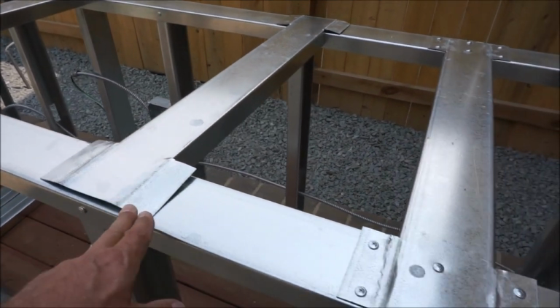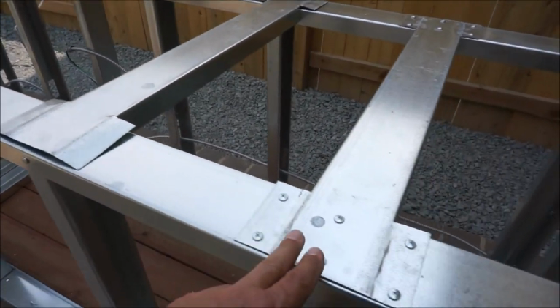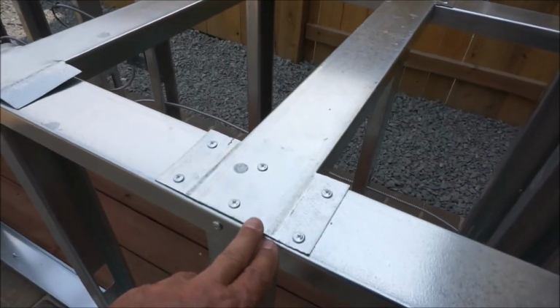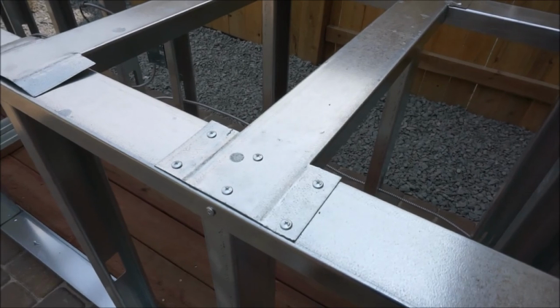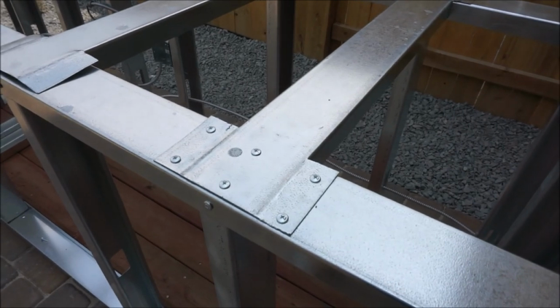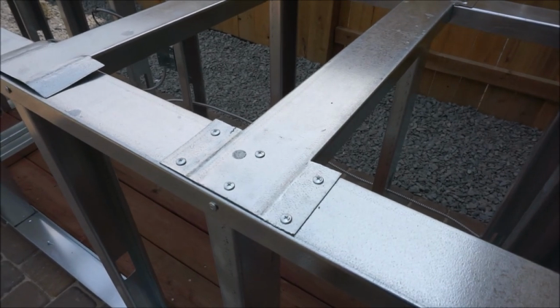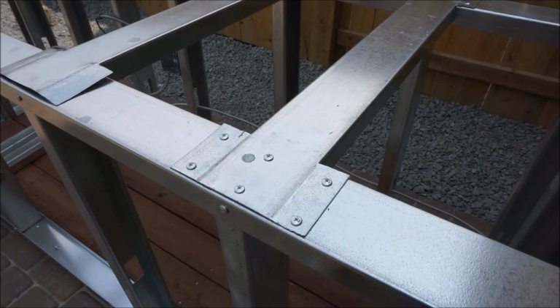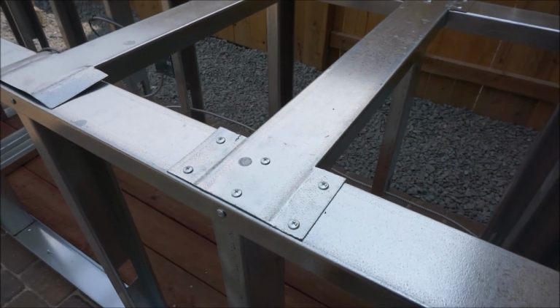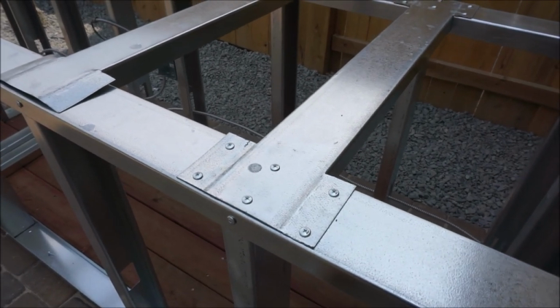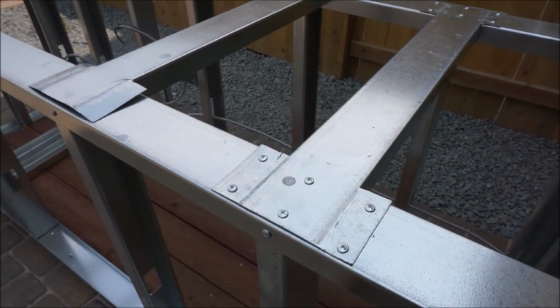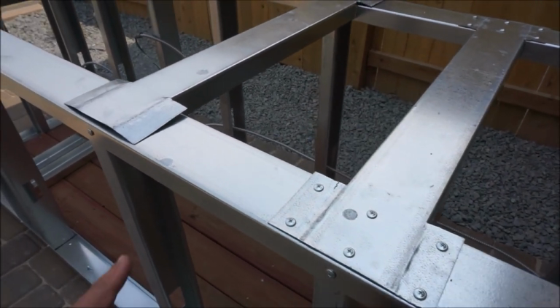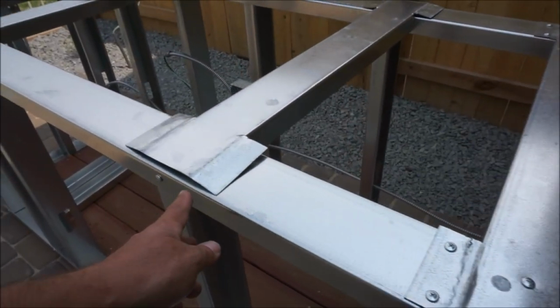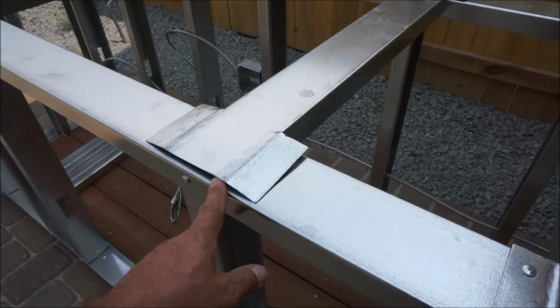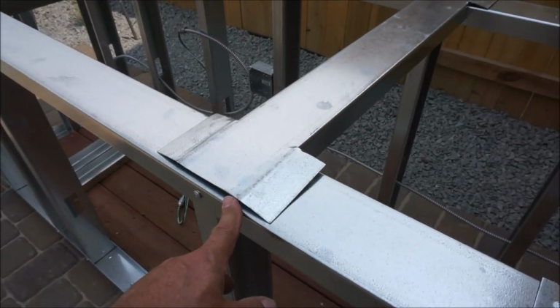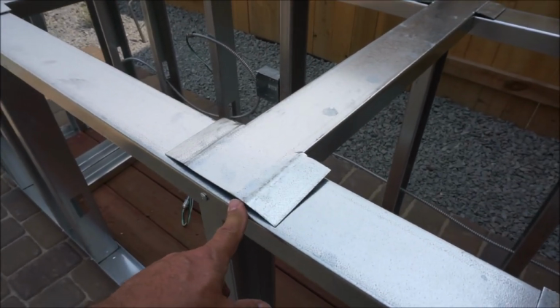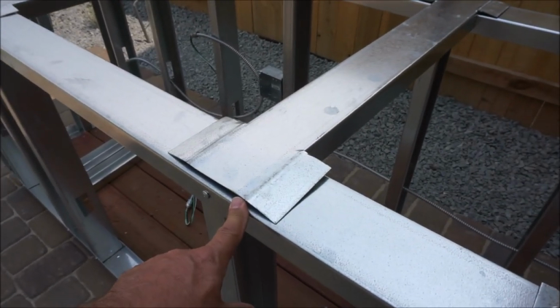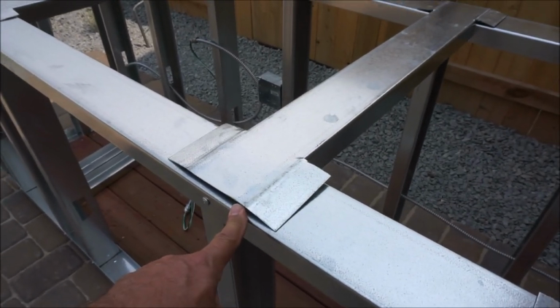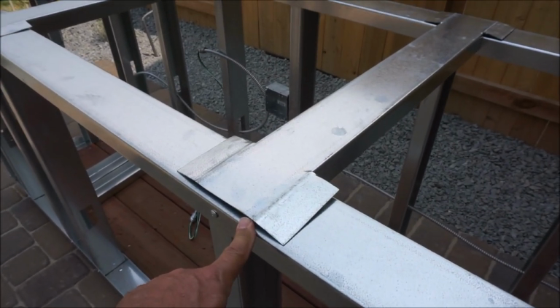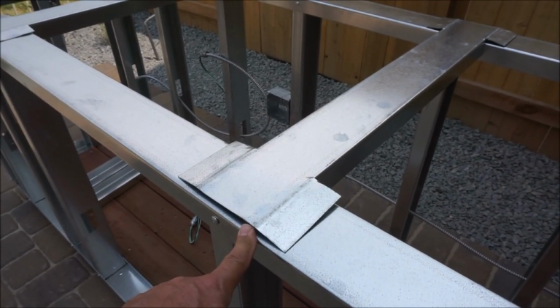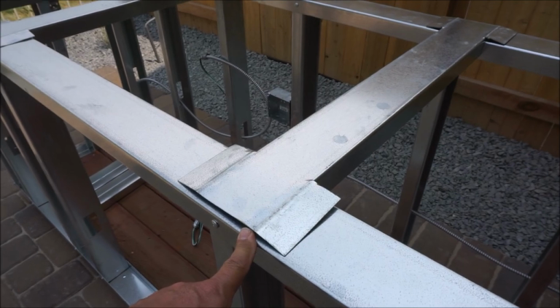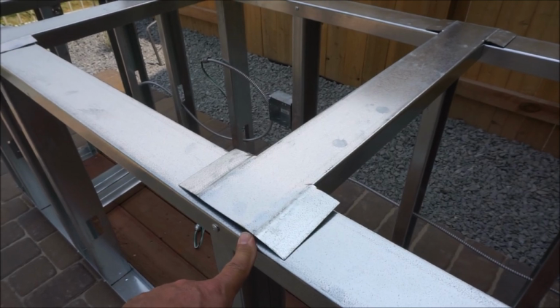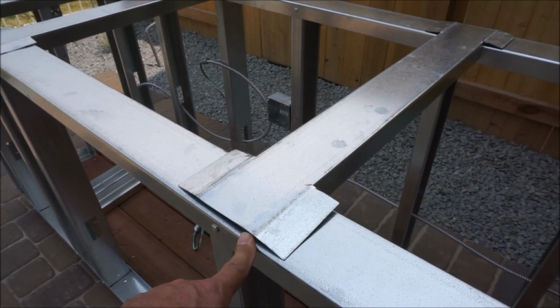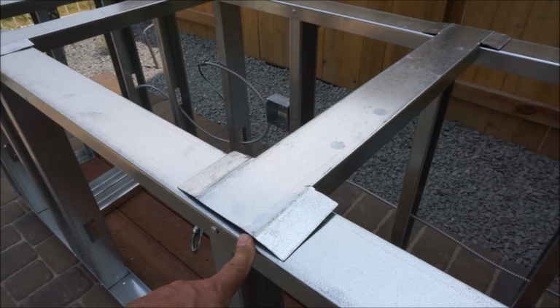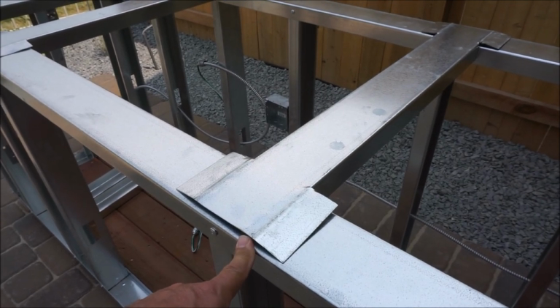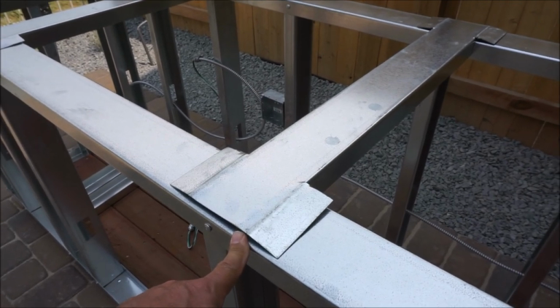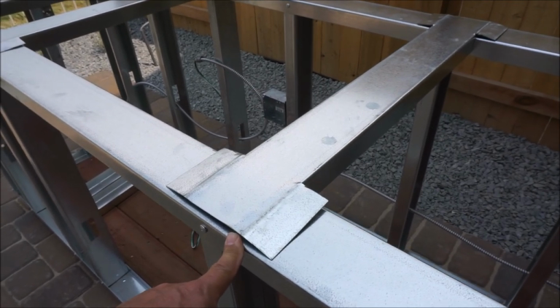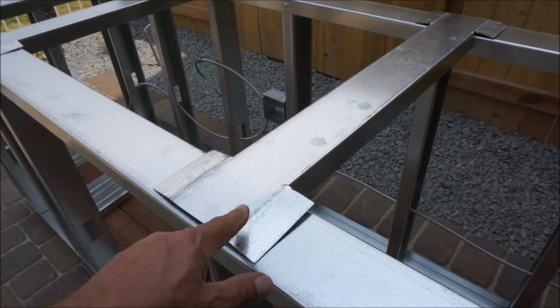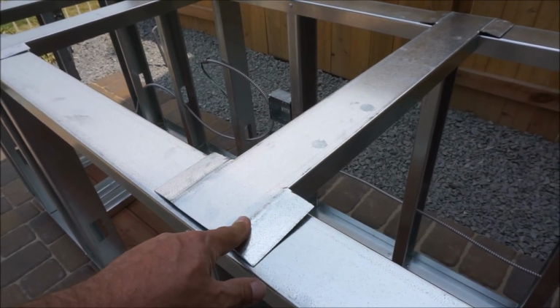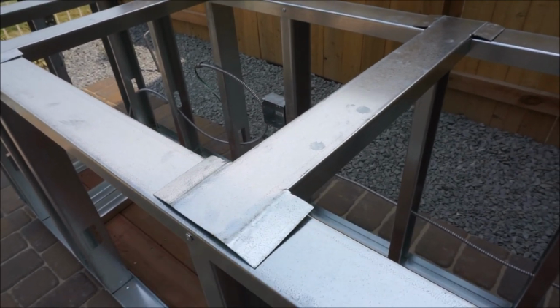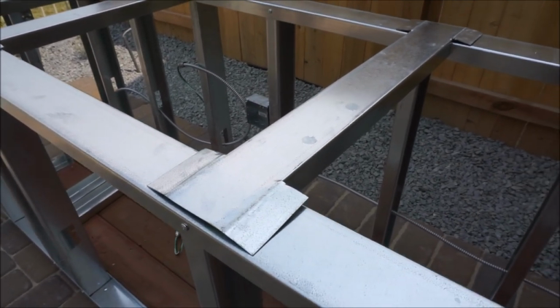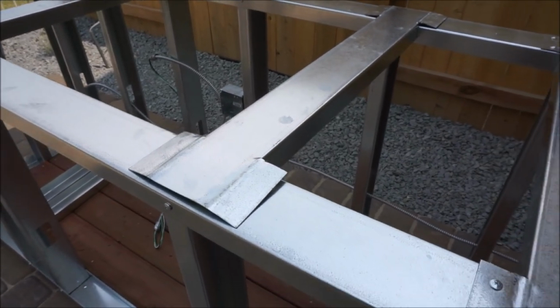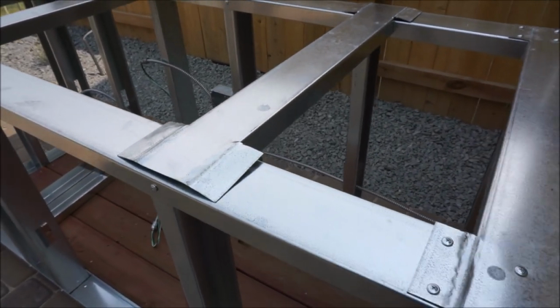These ones I put in already. This is 18 gauge steel, so I couldn't cut it with snips. I had to grind it and then bend it, but it seems to work fine.